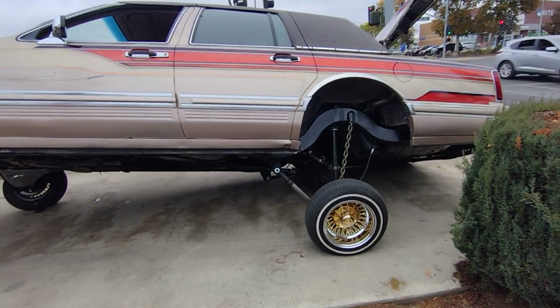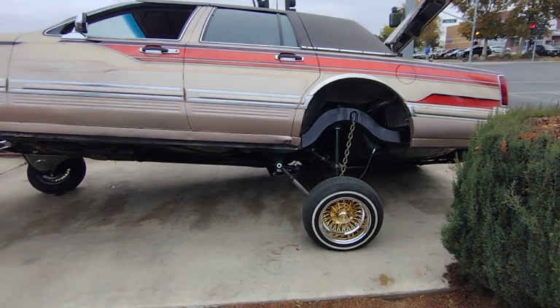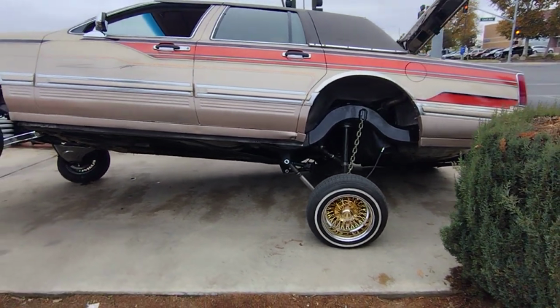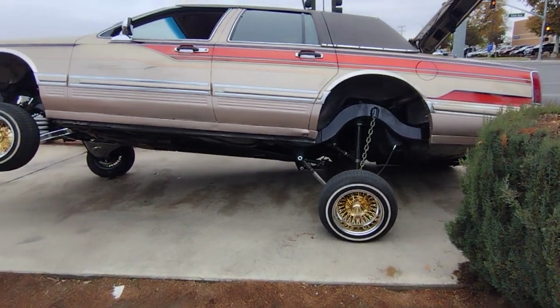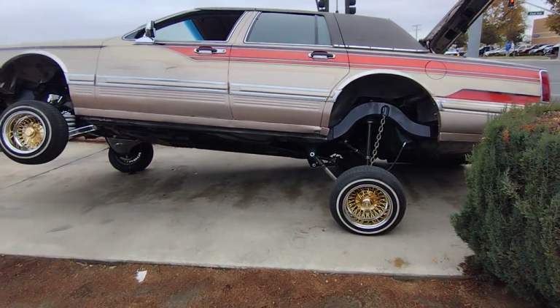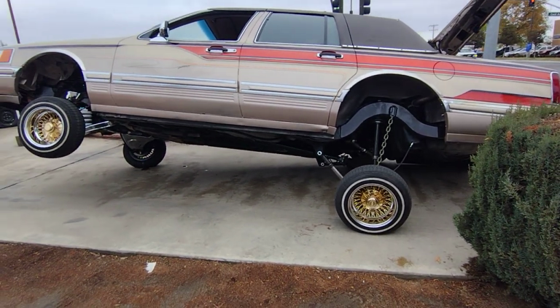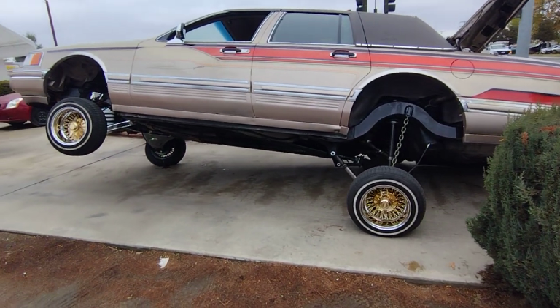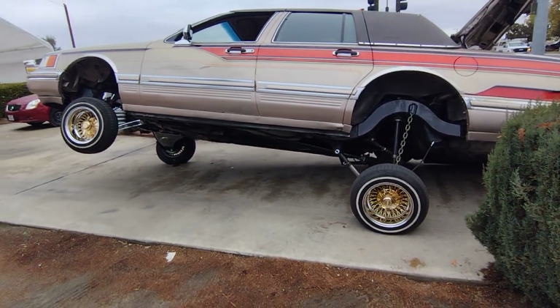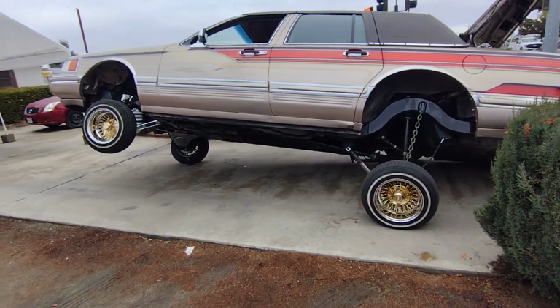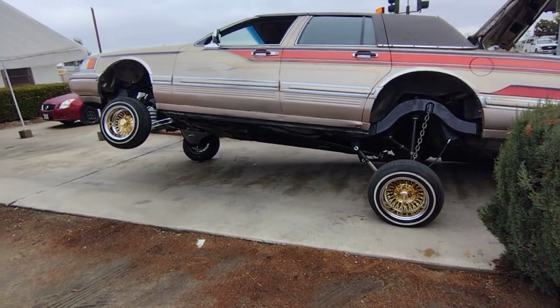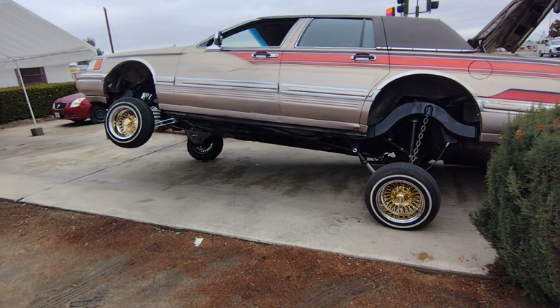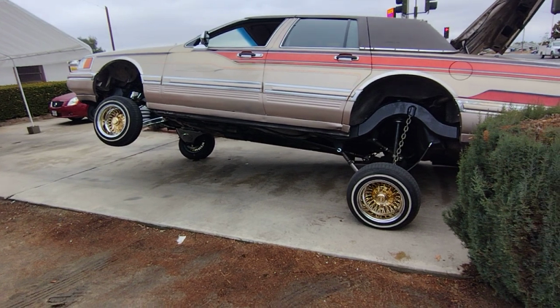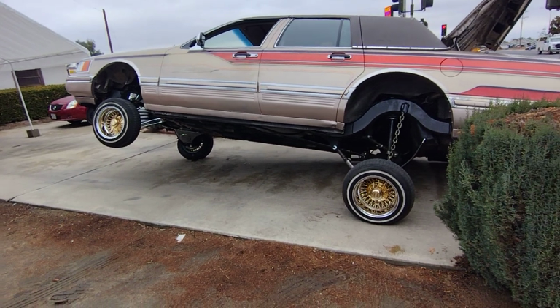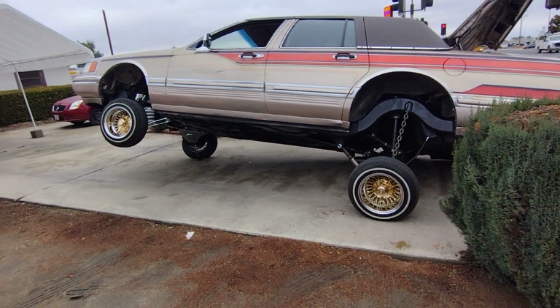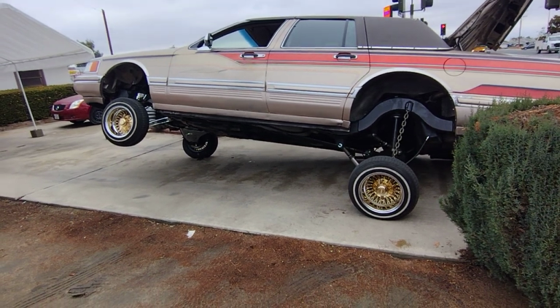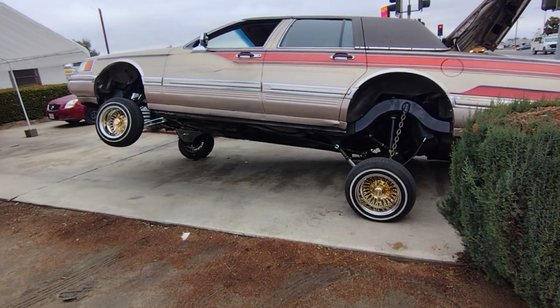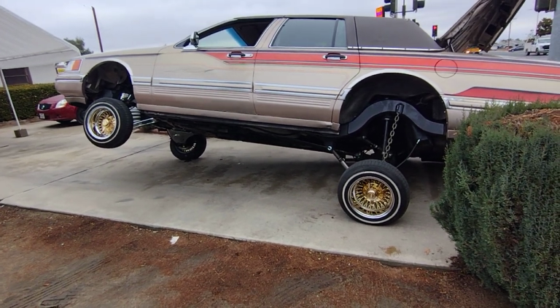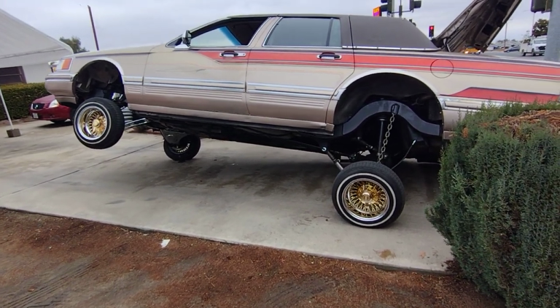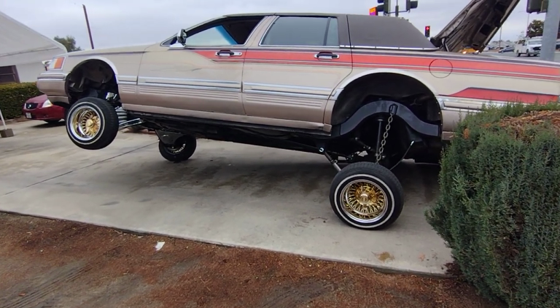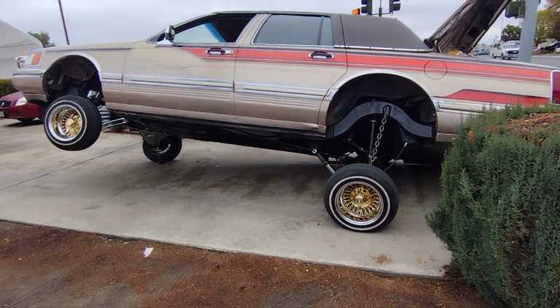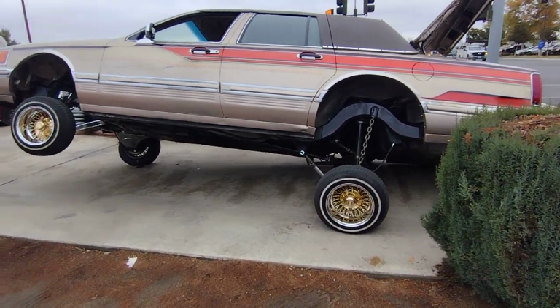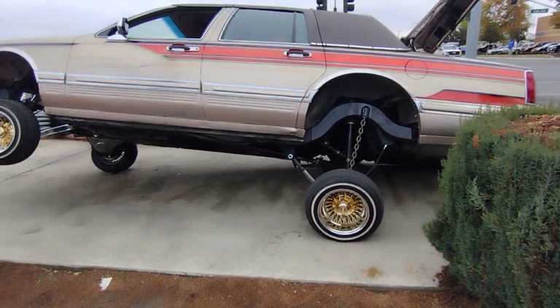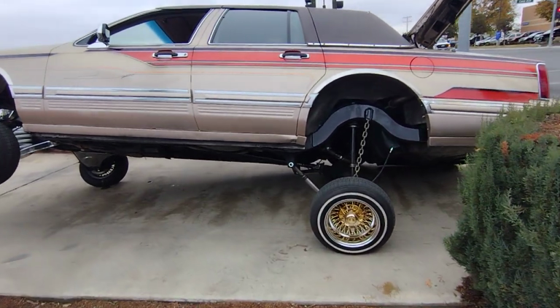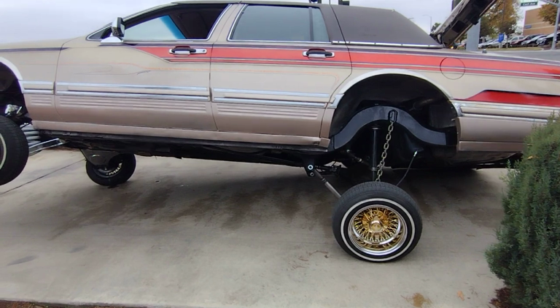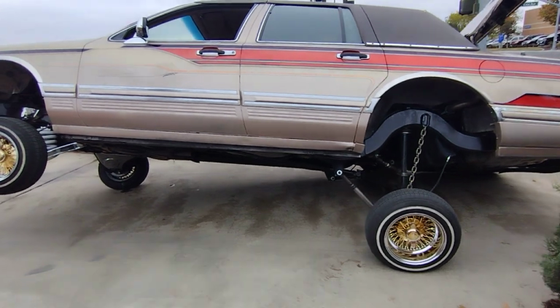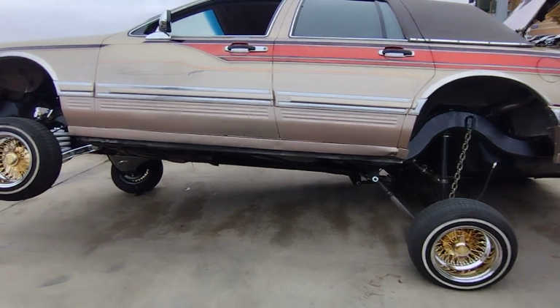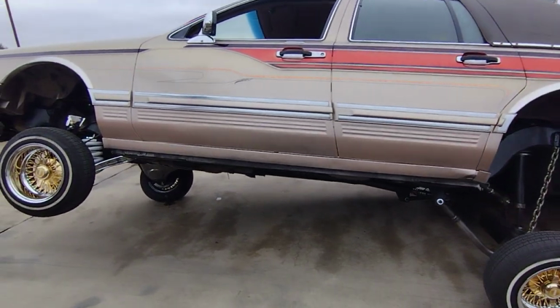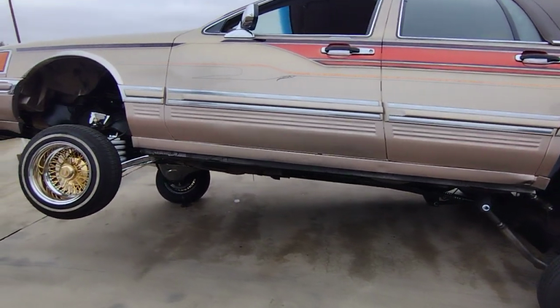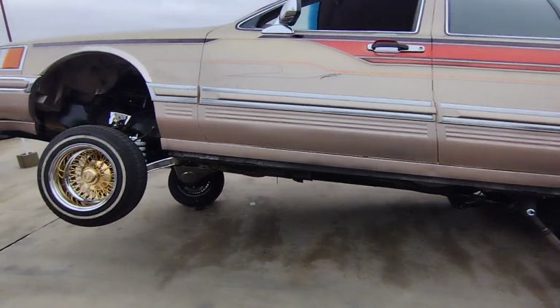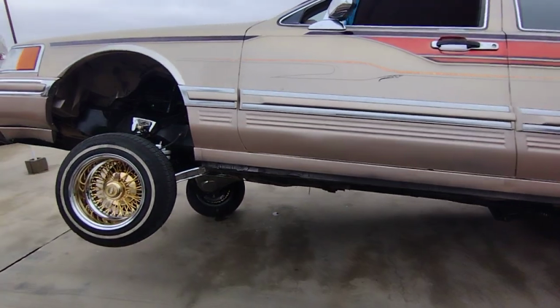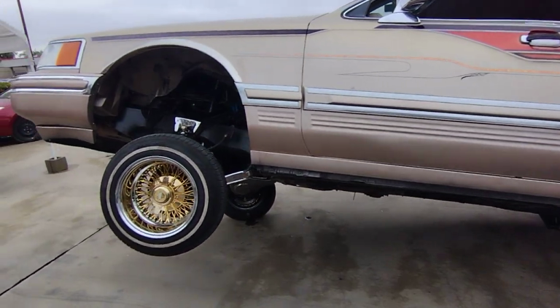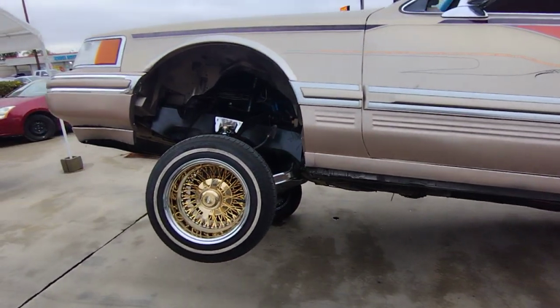Wanting to get that pop lock going on that big dog three-wheel — ain't no joke, this thing is up there. So I changed it up, got some of that circus going on.